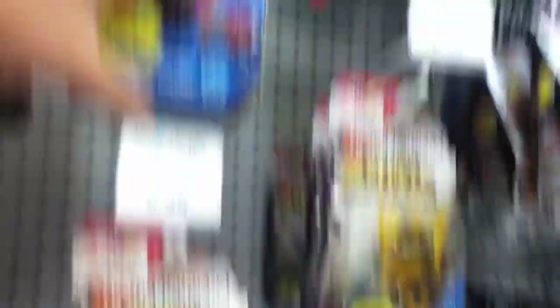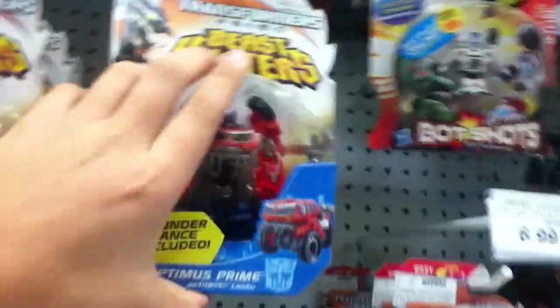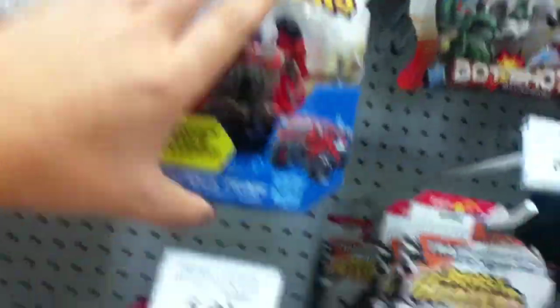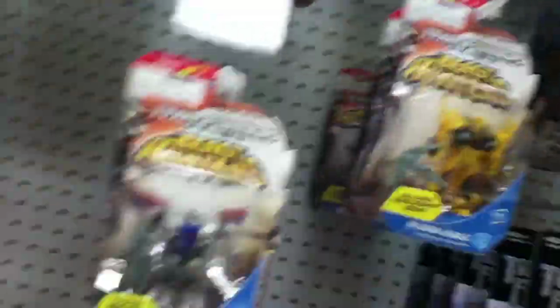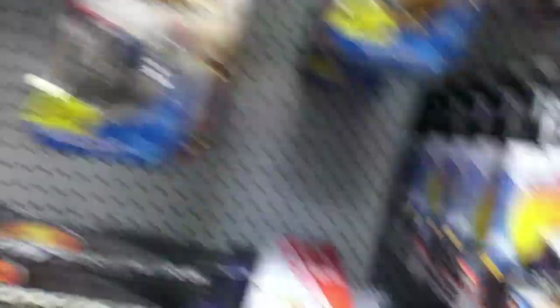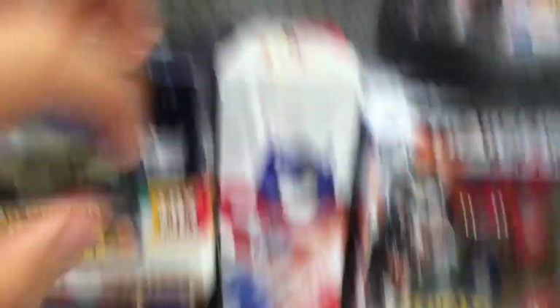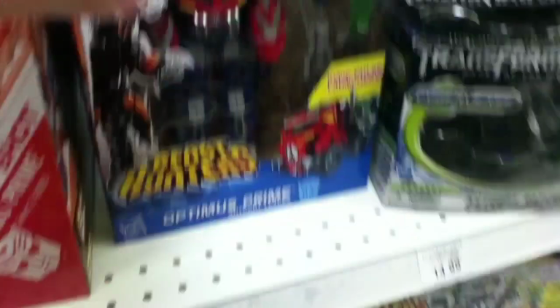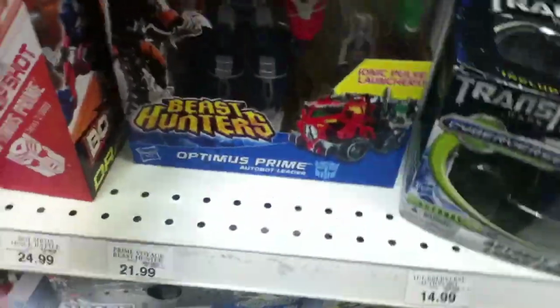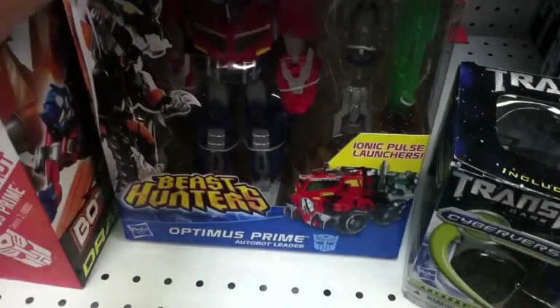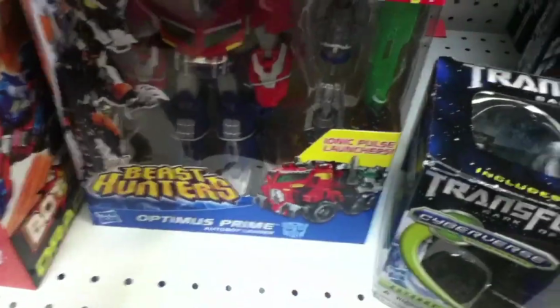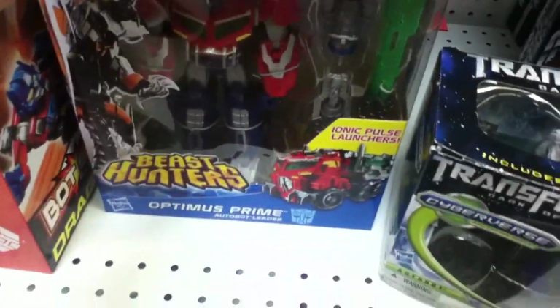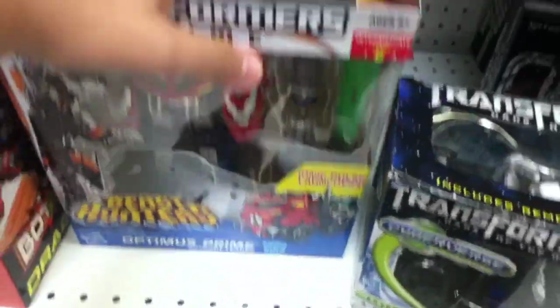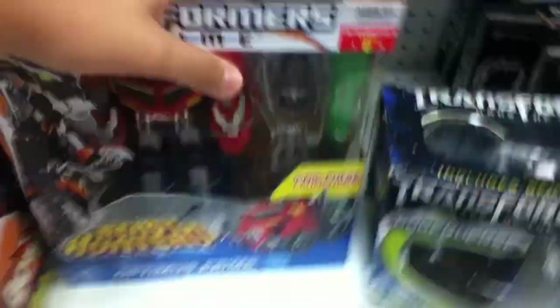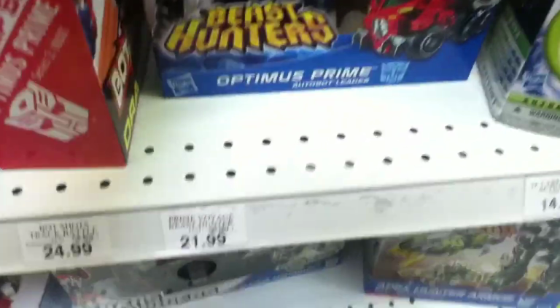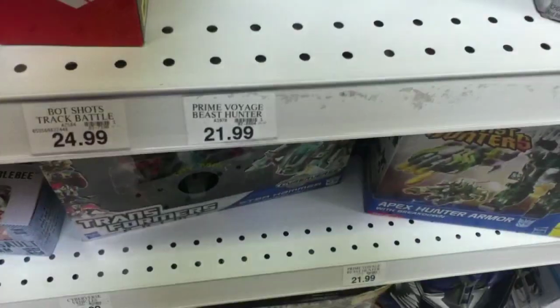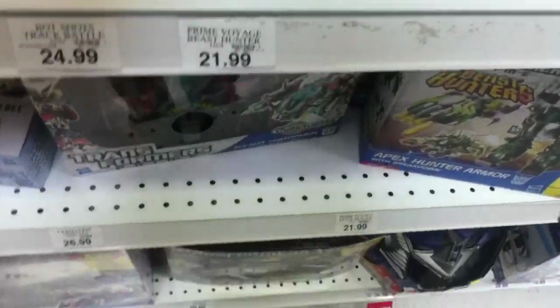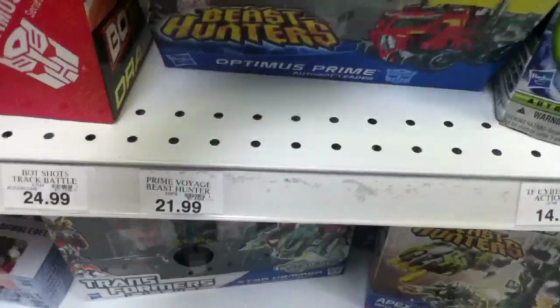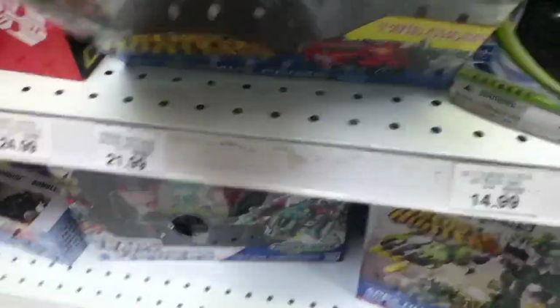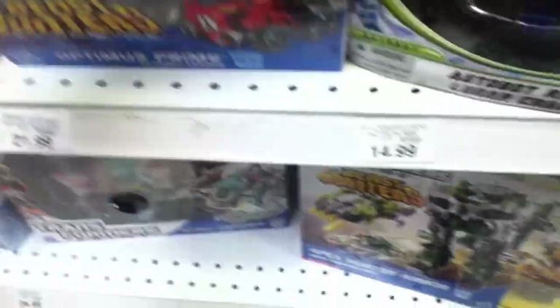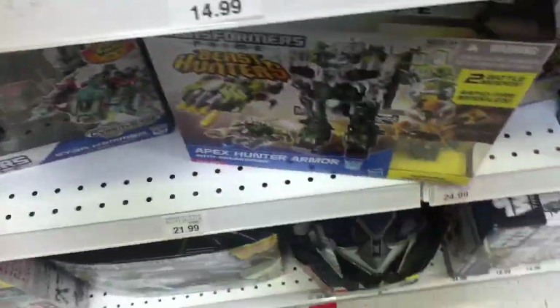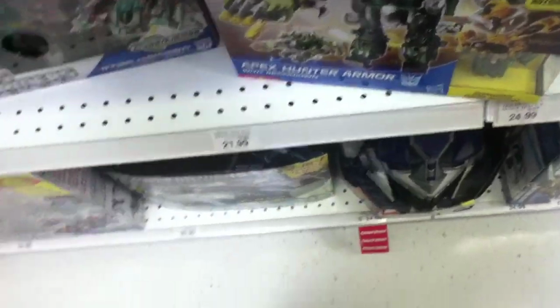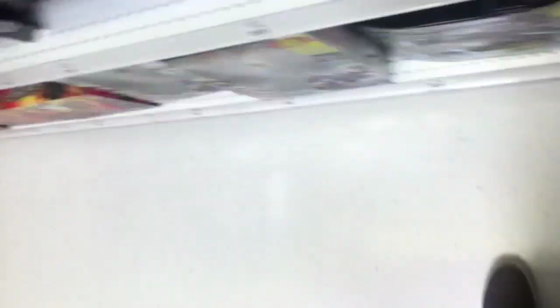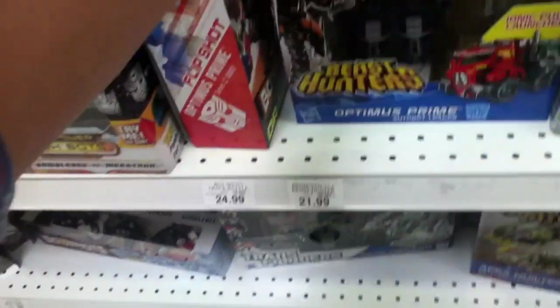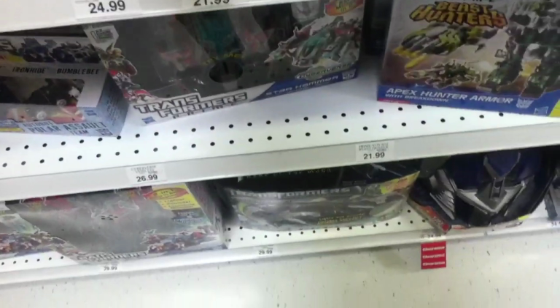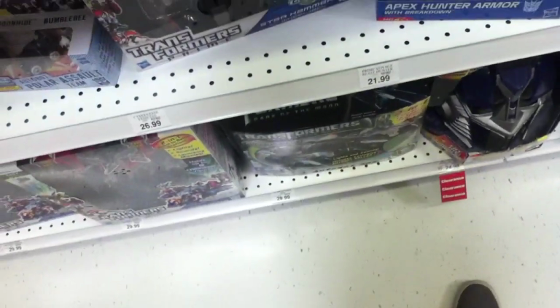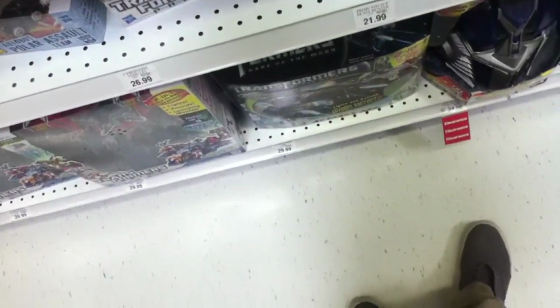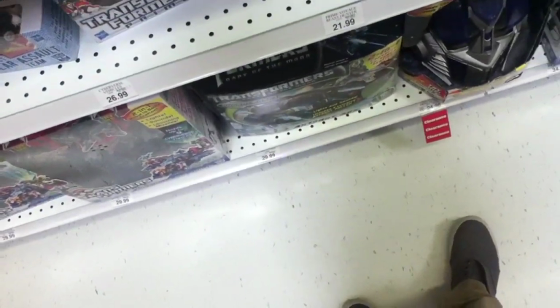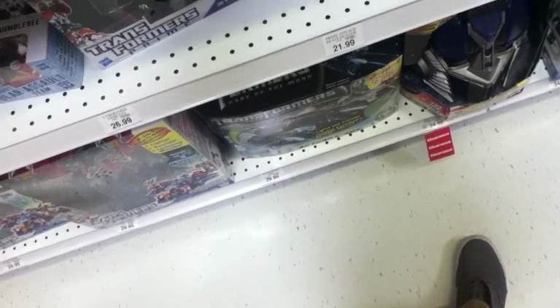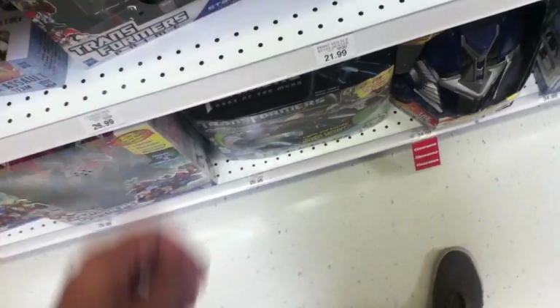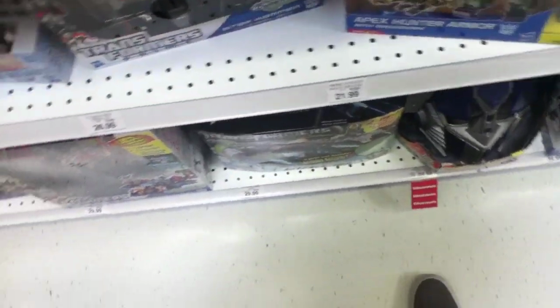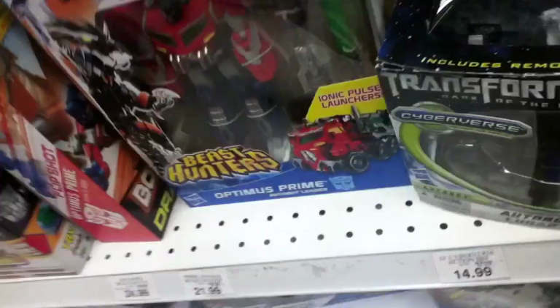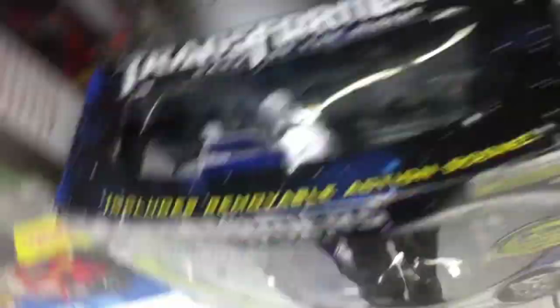I might get this Optimus, I'm not sure. Anyway, we got the Optimus Prime Voyager at $21.99 — cheaper than Walmart. It's funny because Voyagers are cheaper, and then Deluxes cost some more.